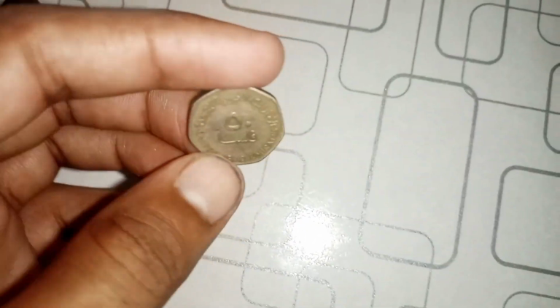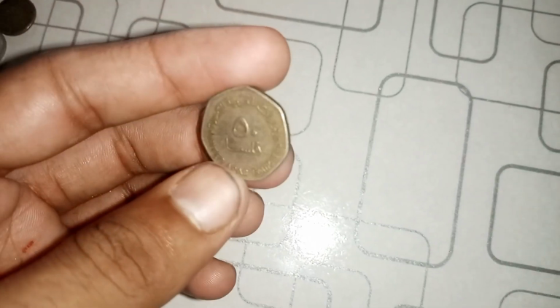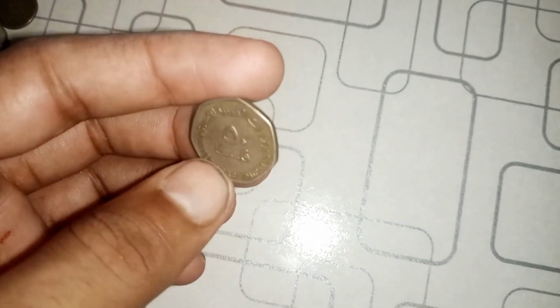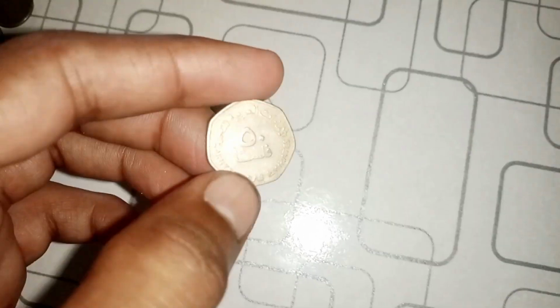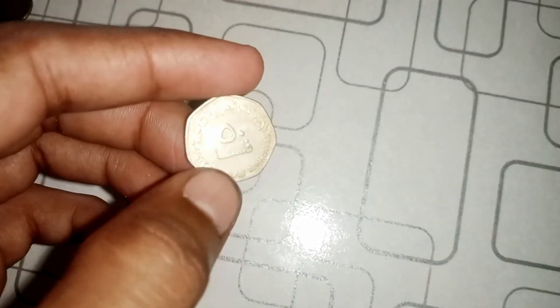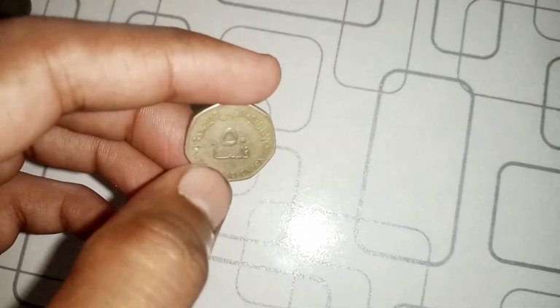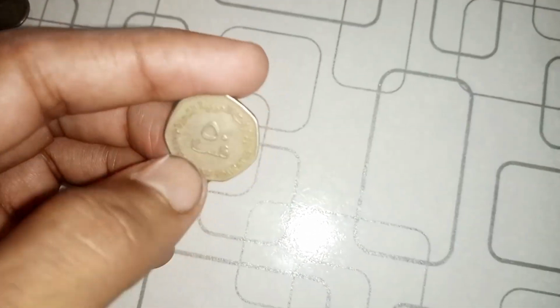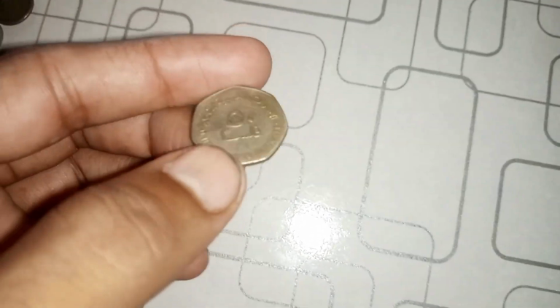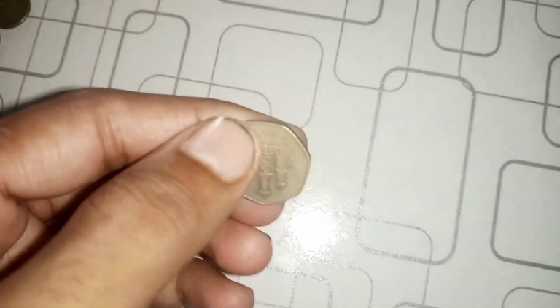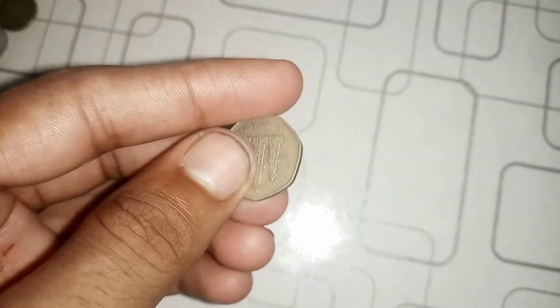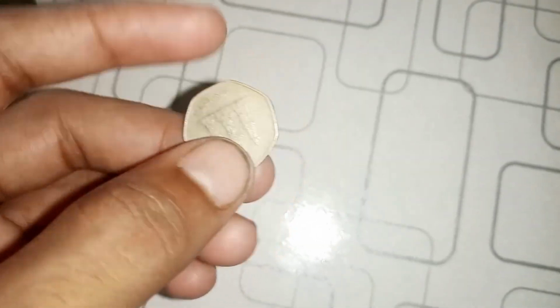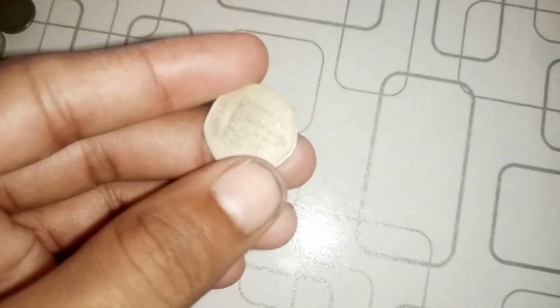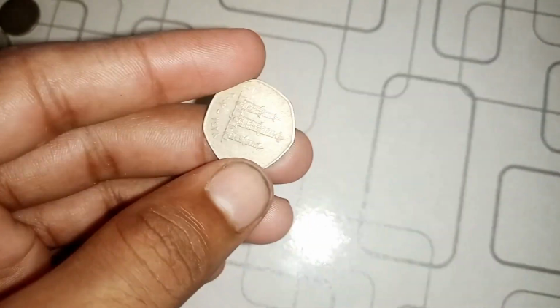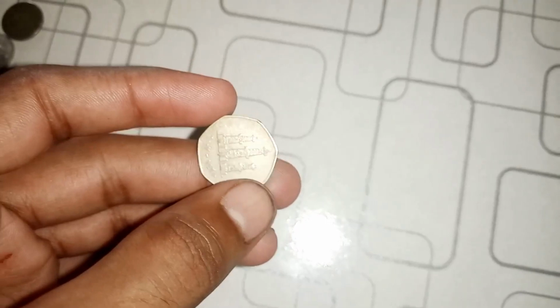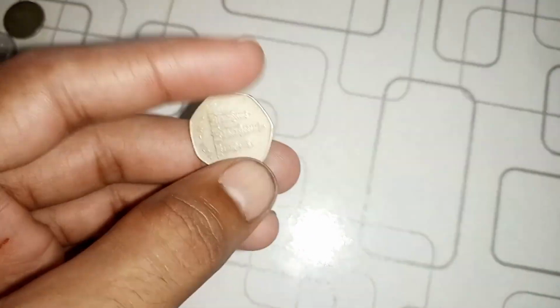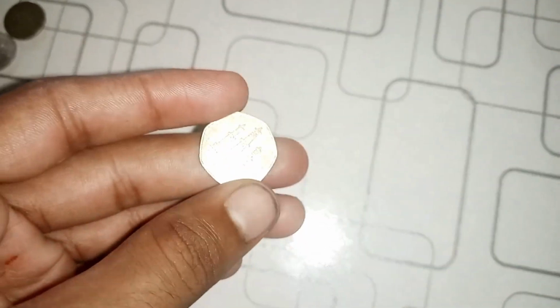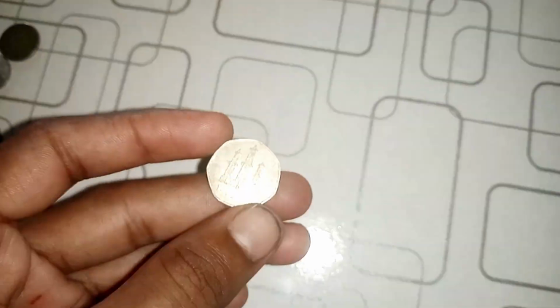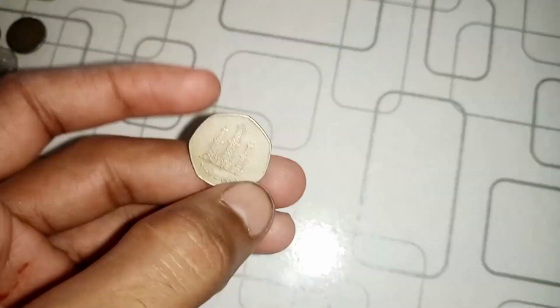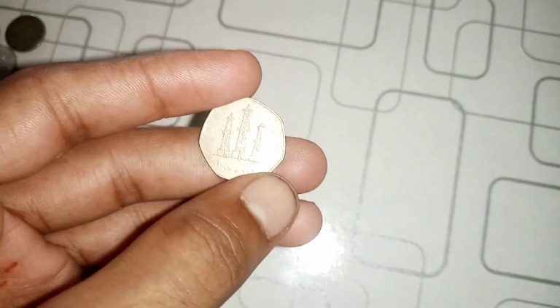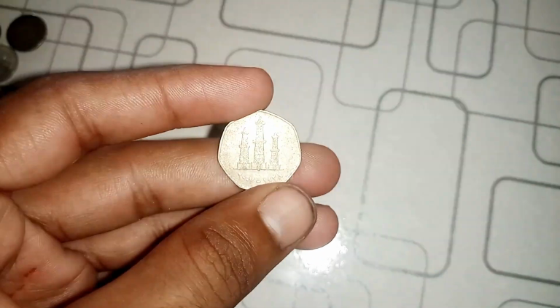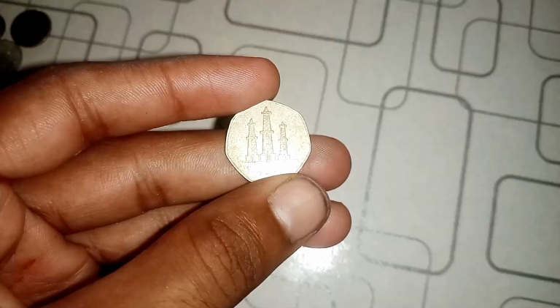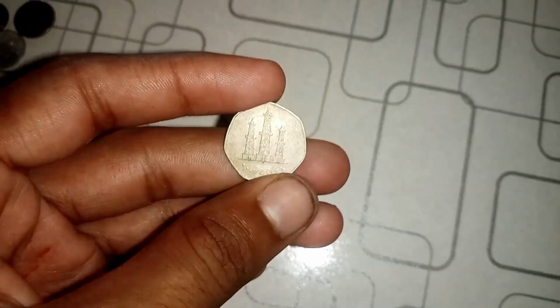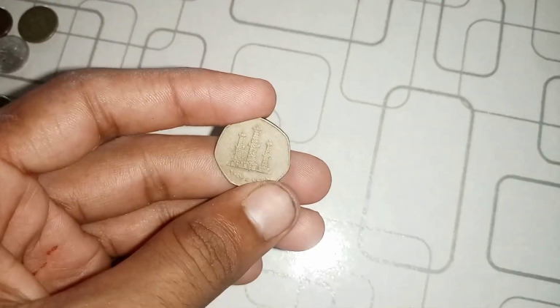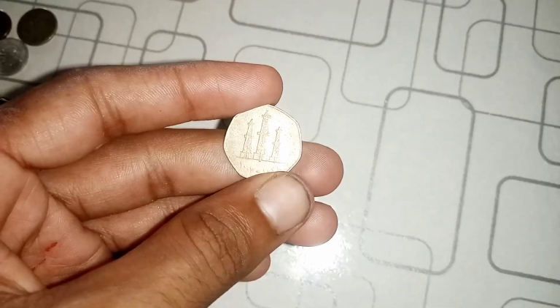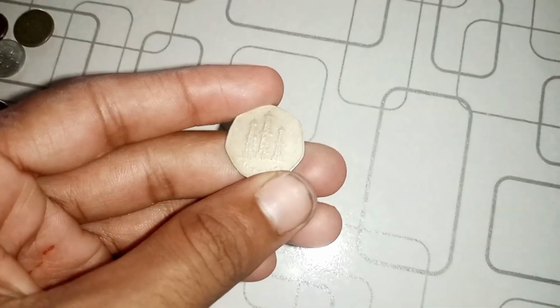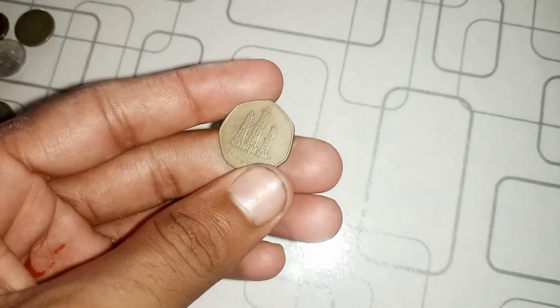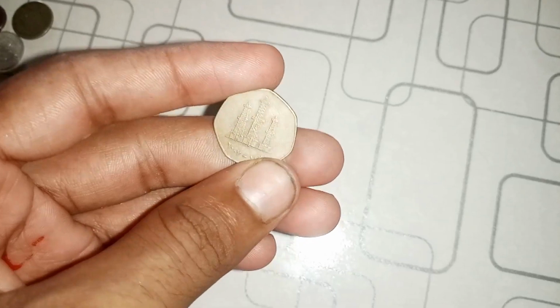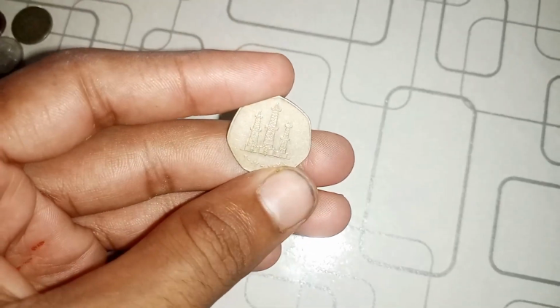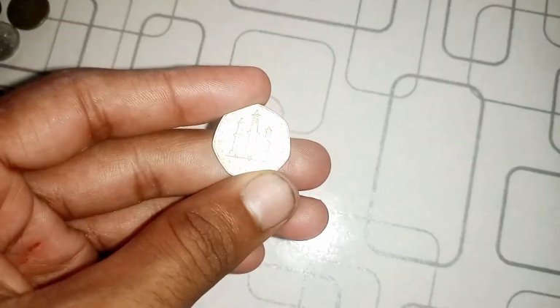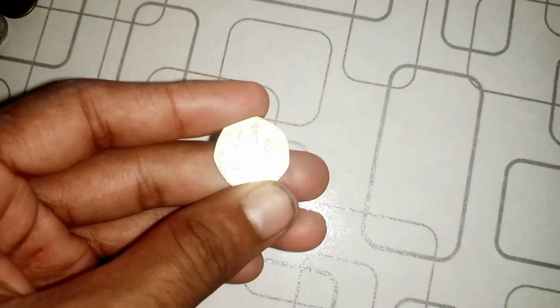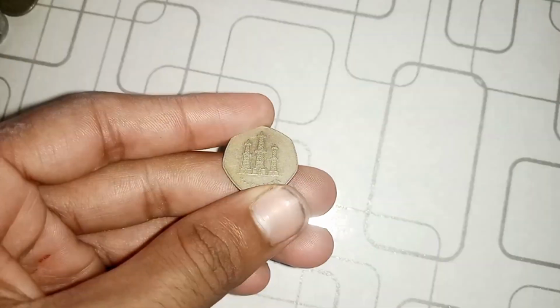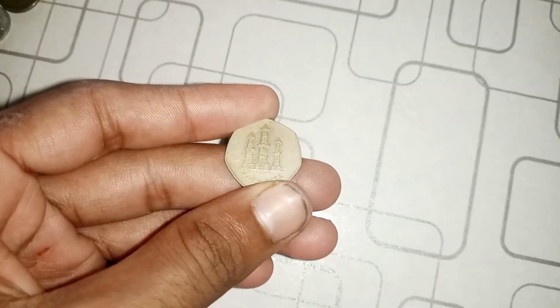Ensuring the authenticity of this coin is crucial. Collectors should always seek professional authentication to confirm that they indeed have one of these rare error coins. Finally, this coin's value is $22.5 million.